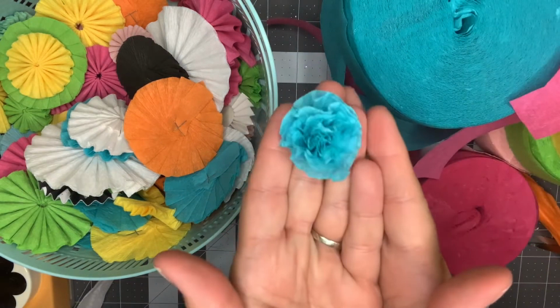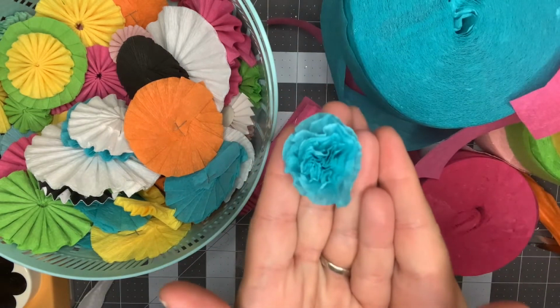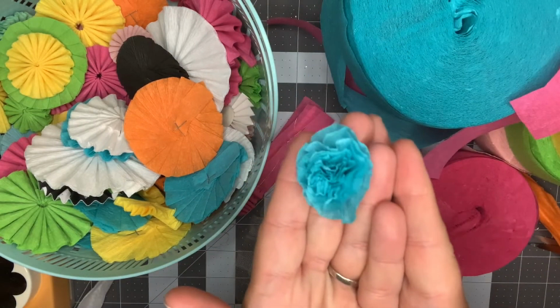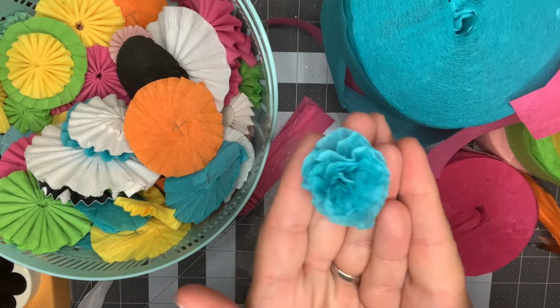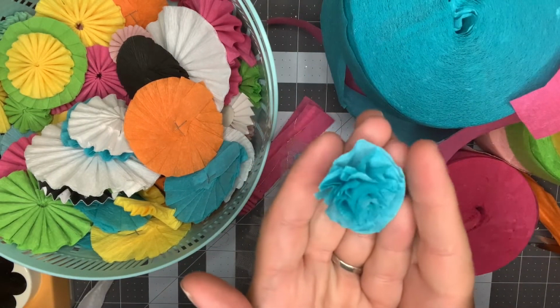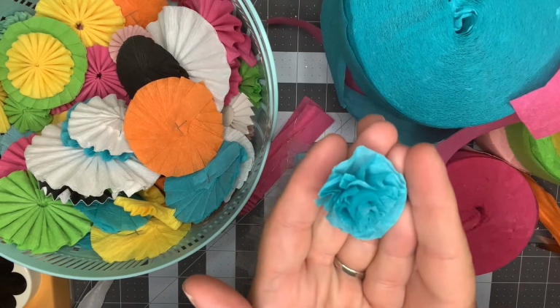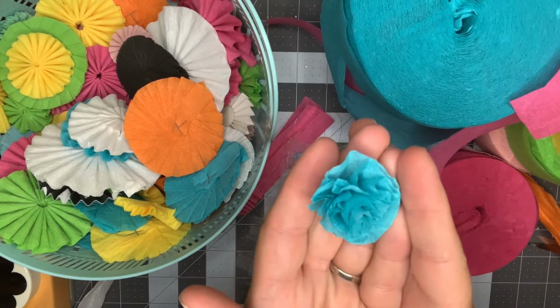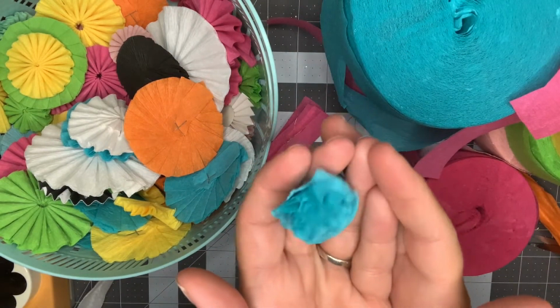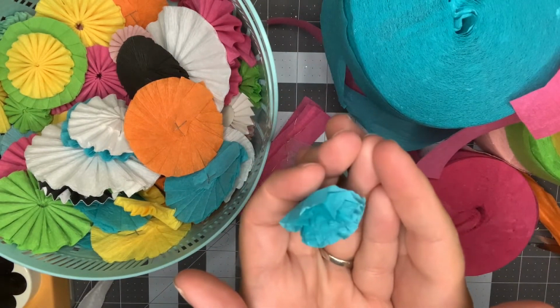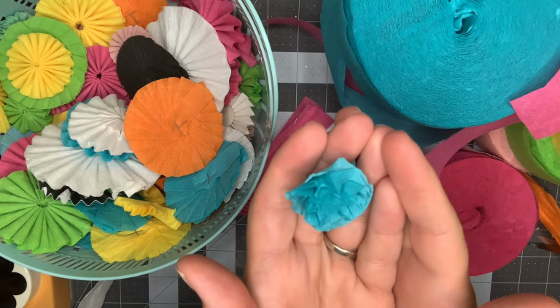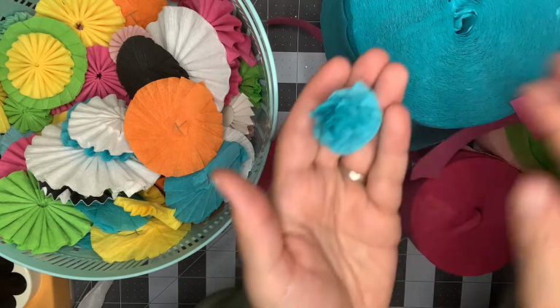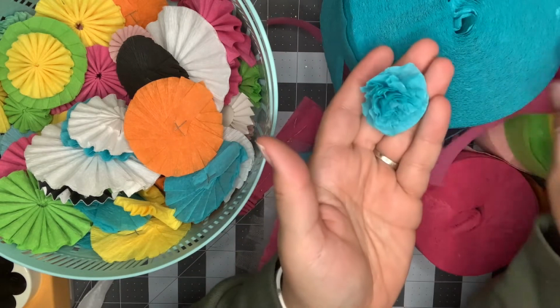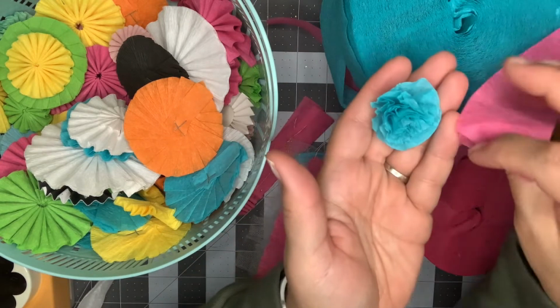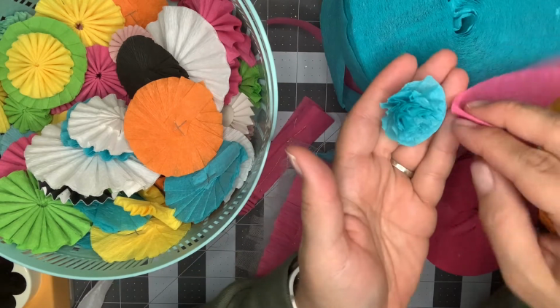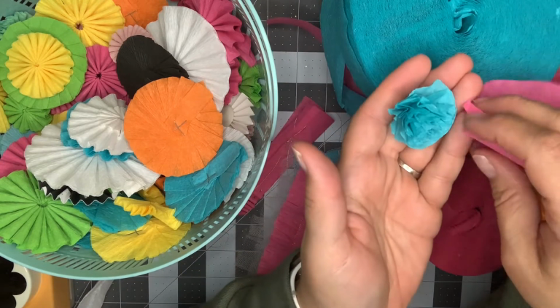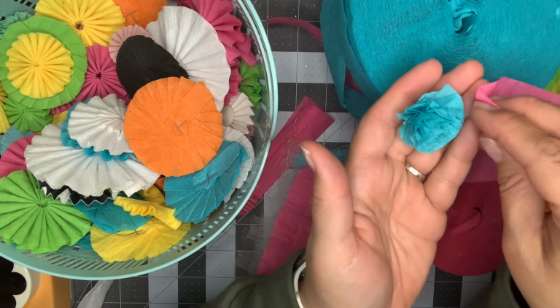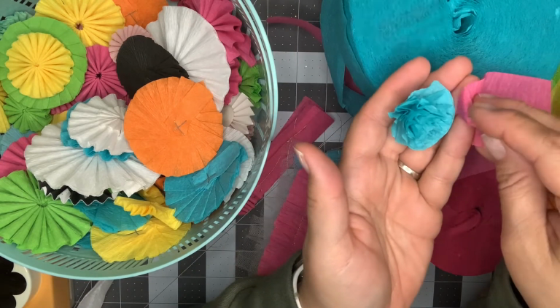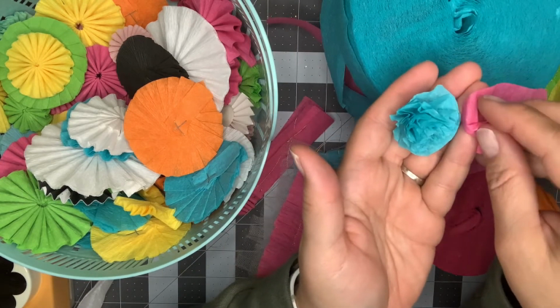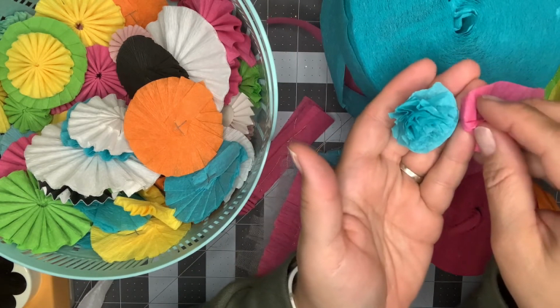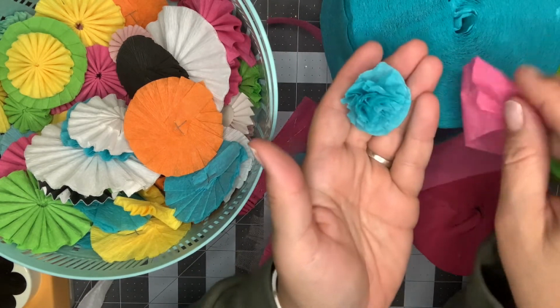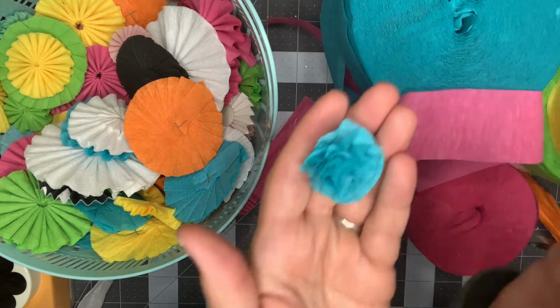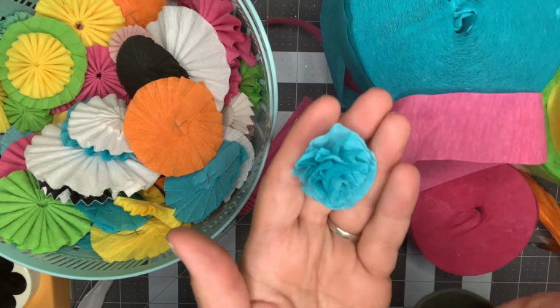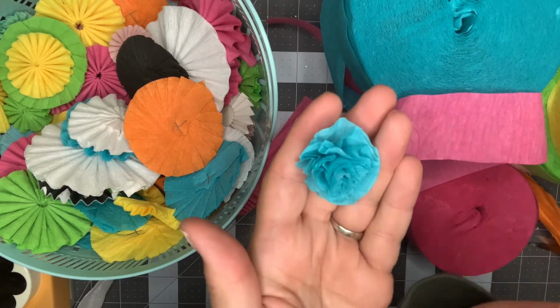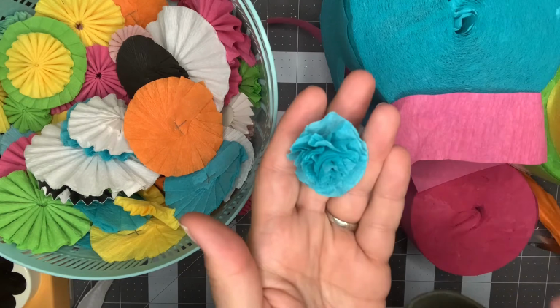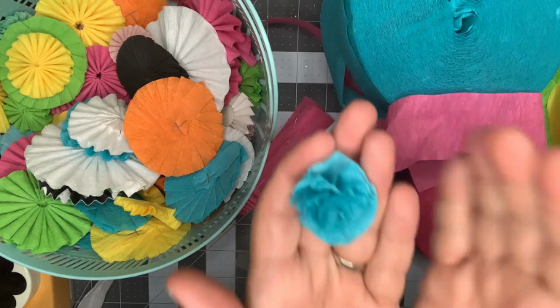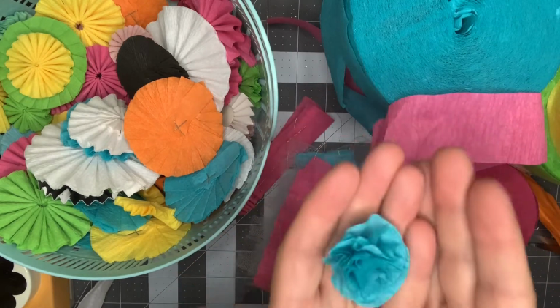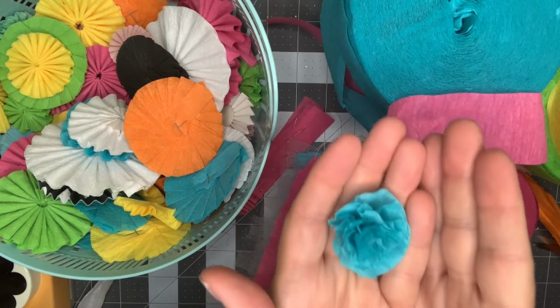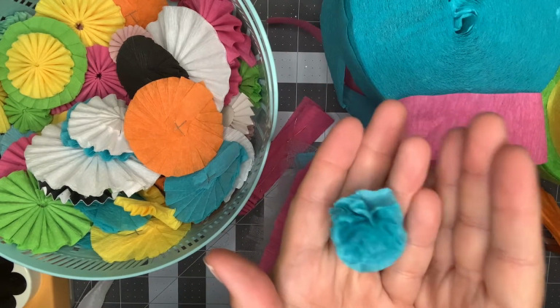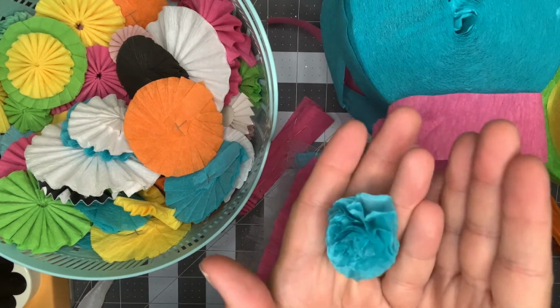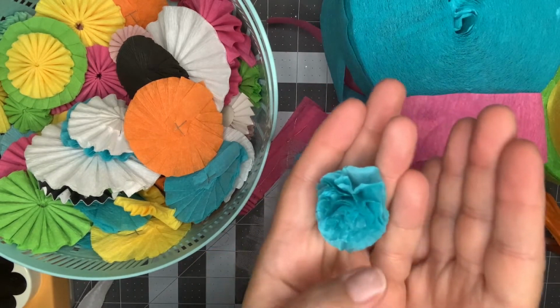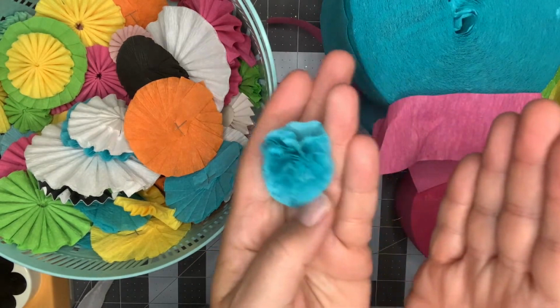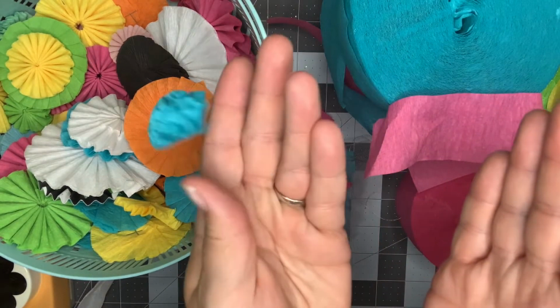When you open it up you've got this adorable little crepe paper flower. These little guys clustered together look amazing — just think of all these little colors together, how cute that would be for Easter or summer projects. I love making these. This is my last one, so I definitely need to make some more.